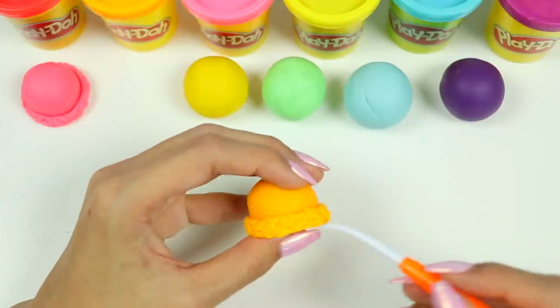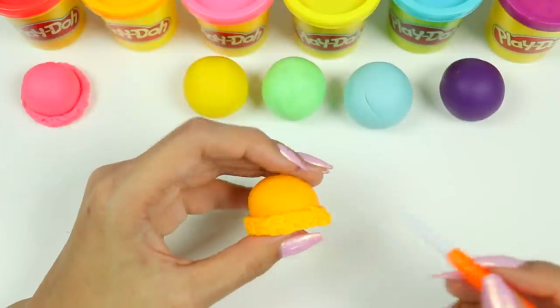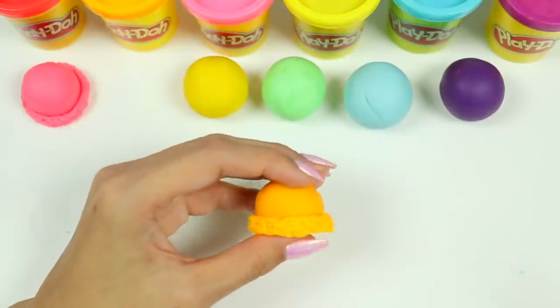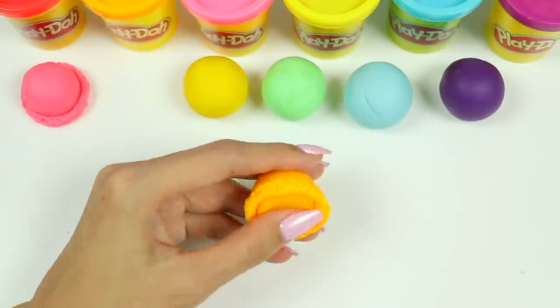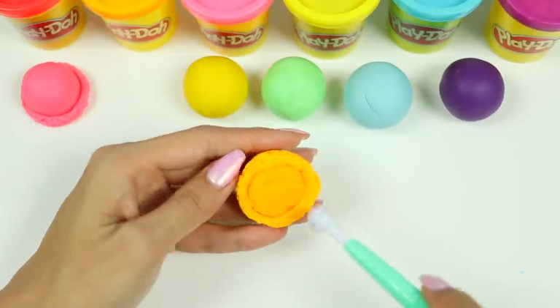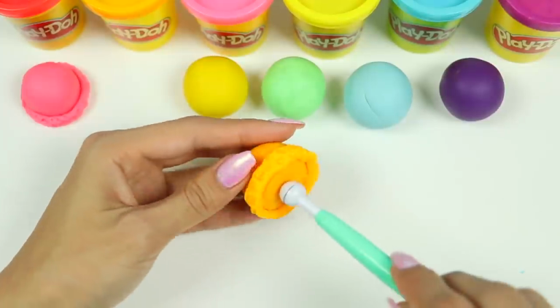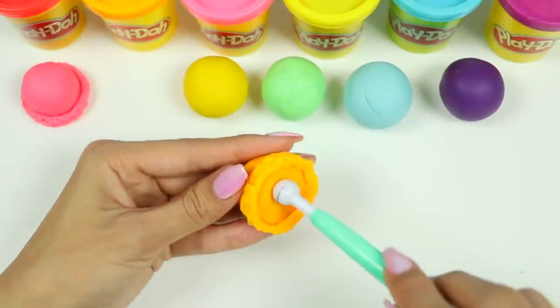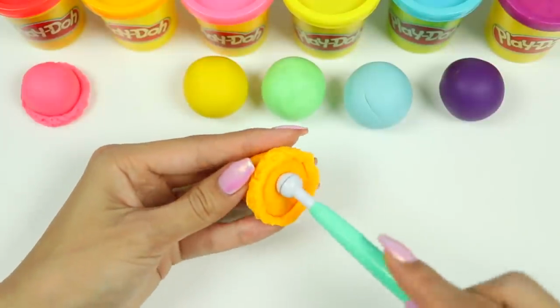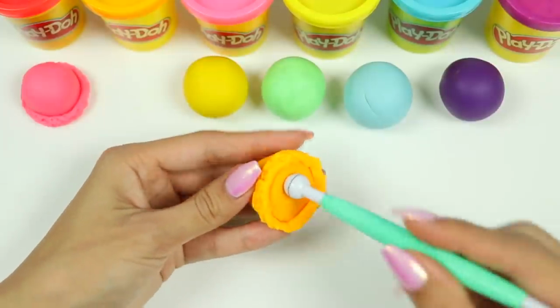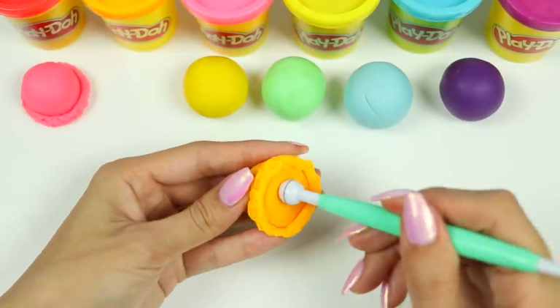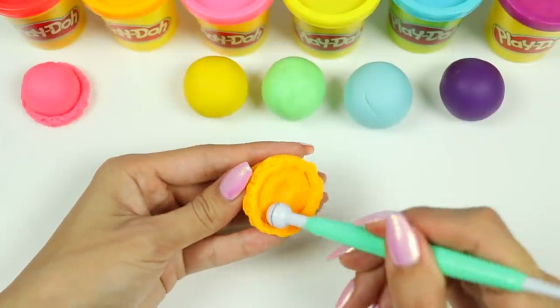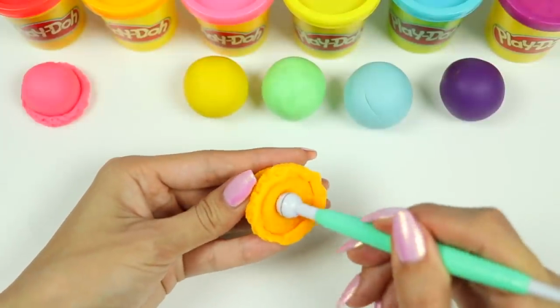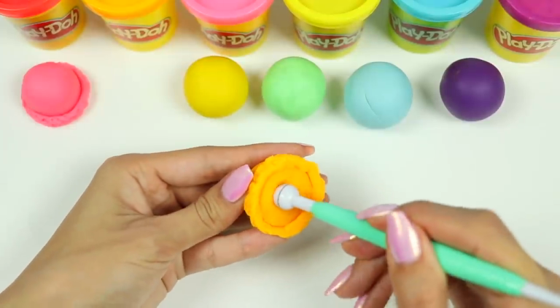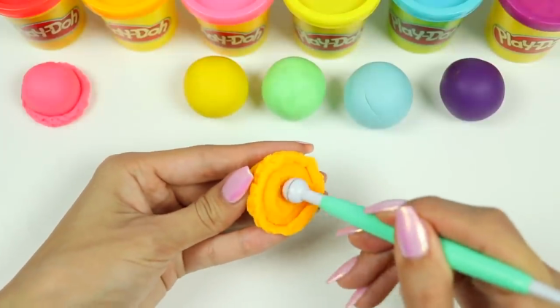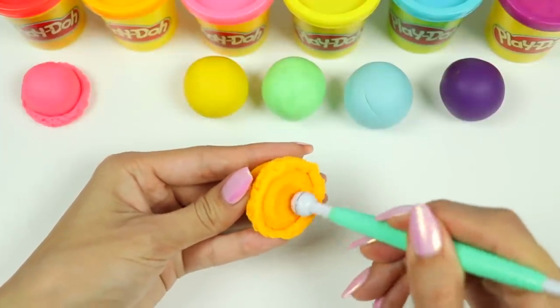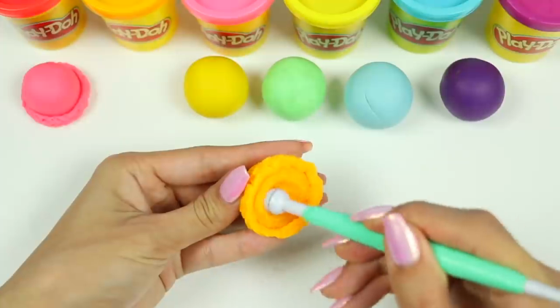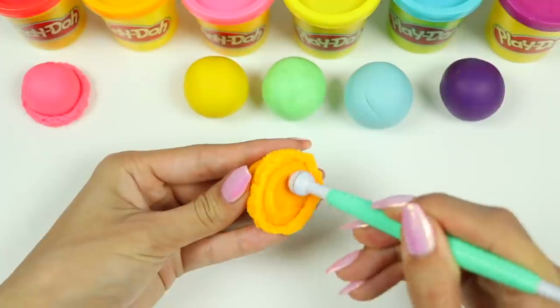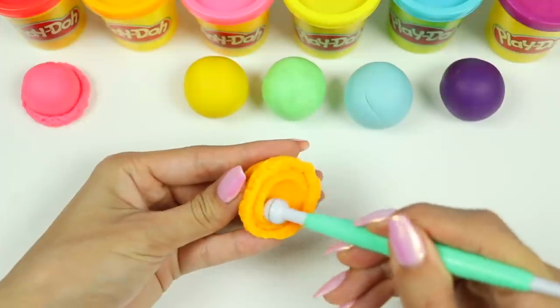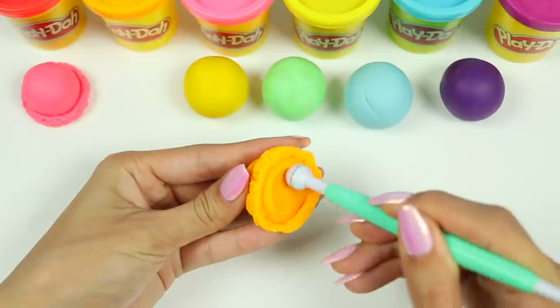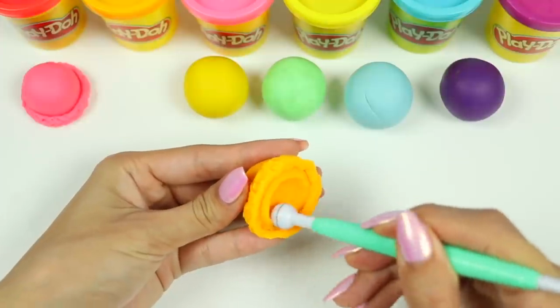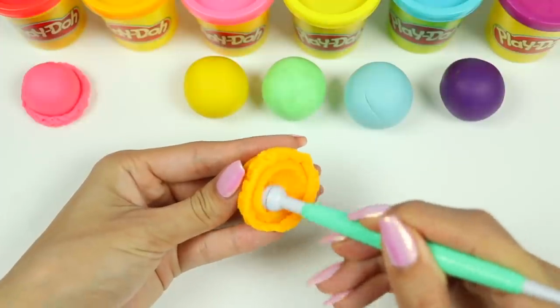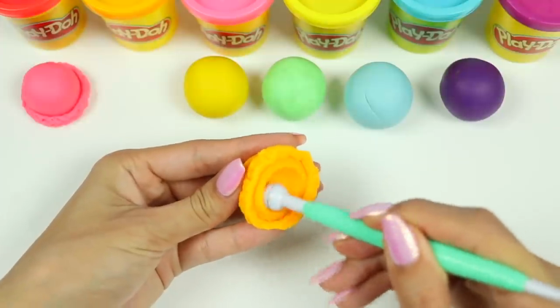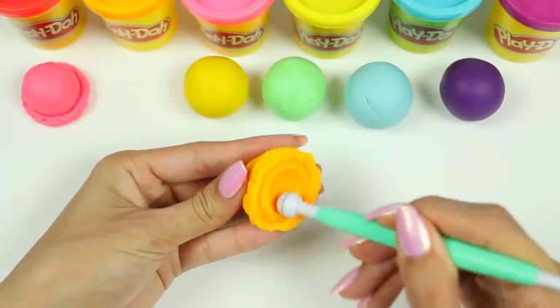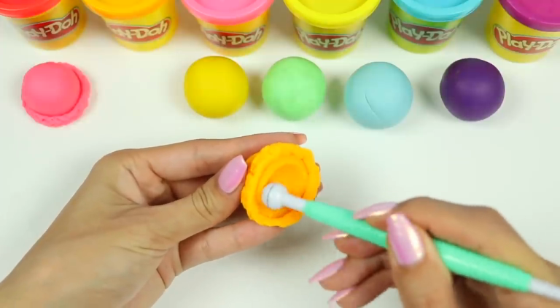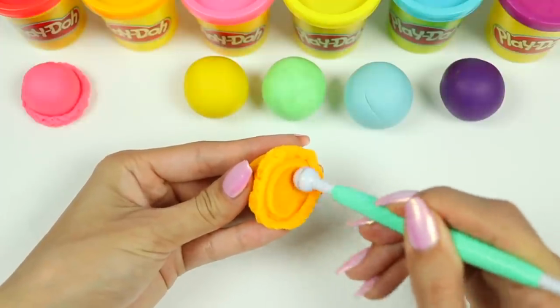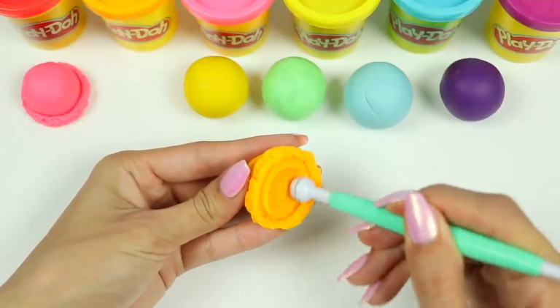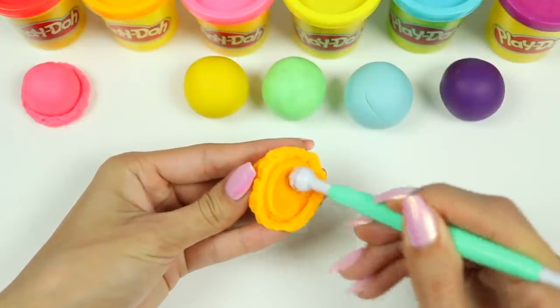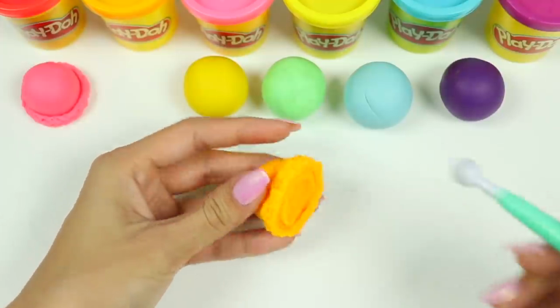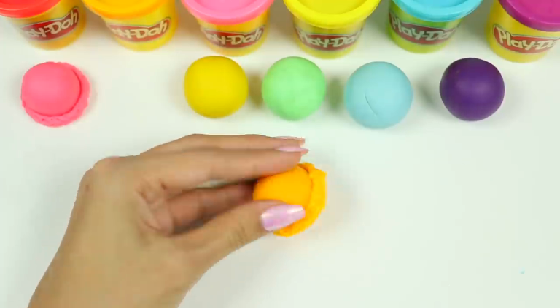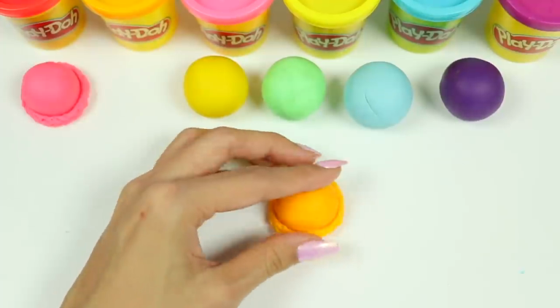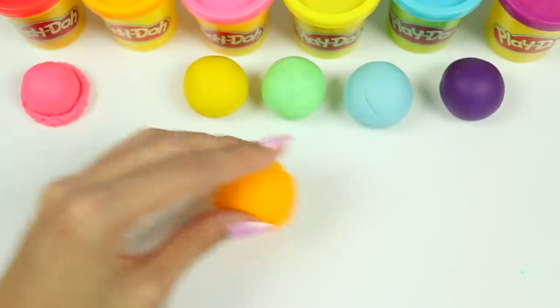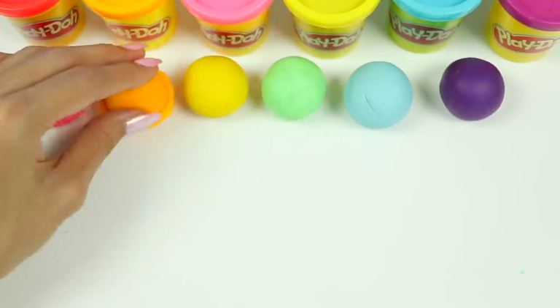To help stack the ice cream, let's use a round tool to create an indent on the bottom. That way the scoops will sit nicely on top of each other. We're done with the orange one!